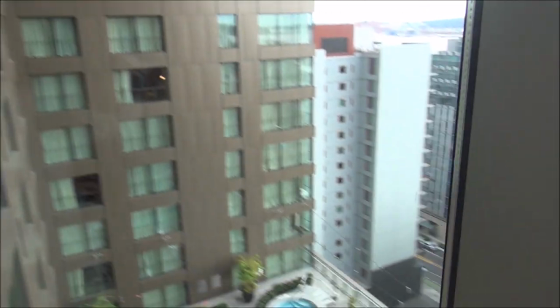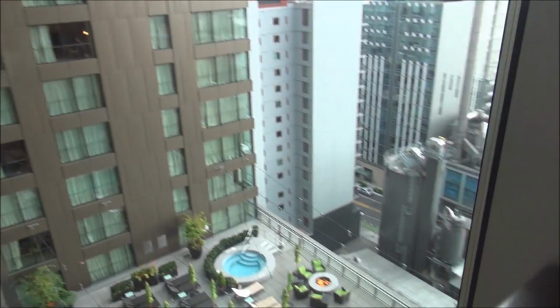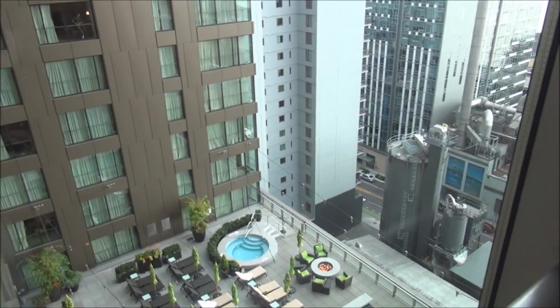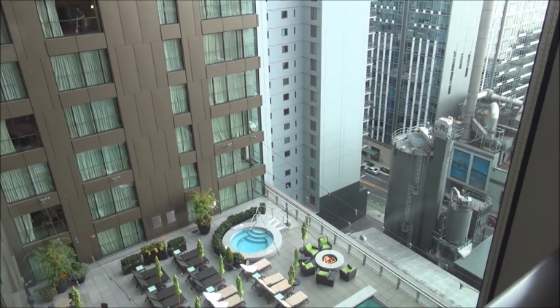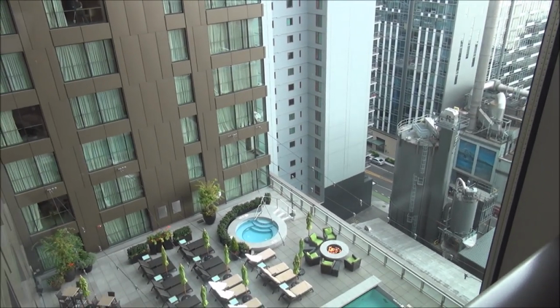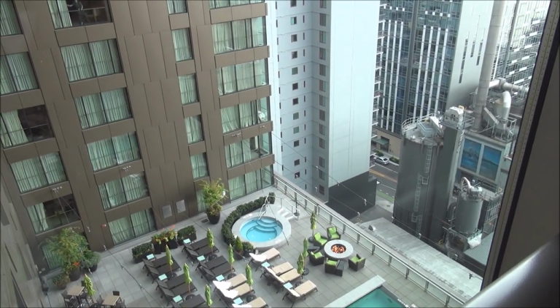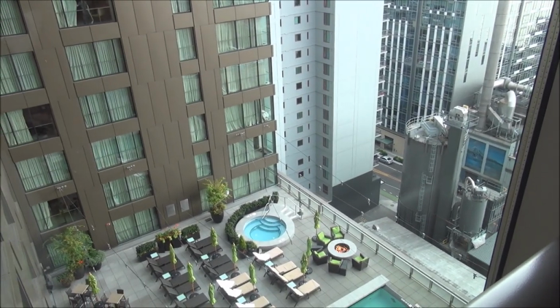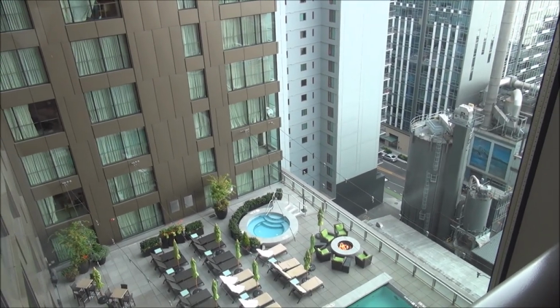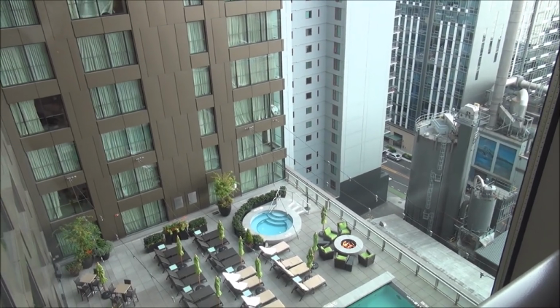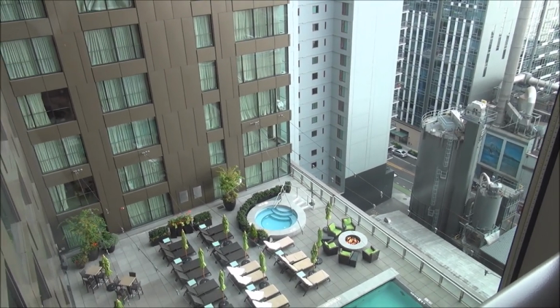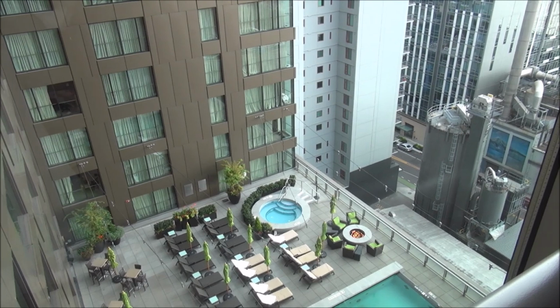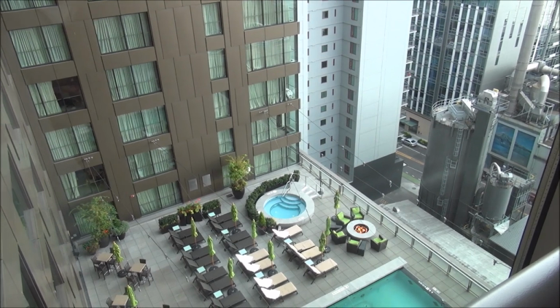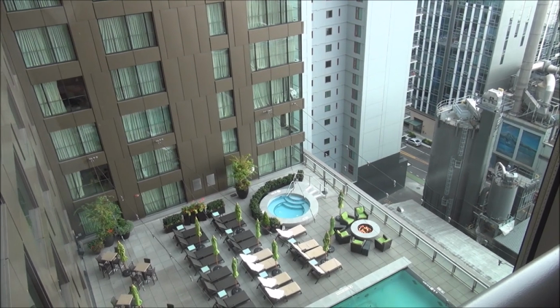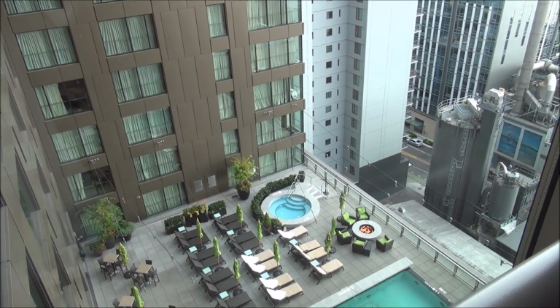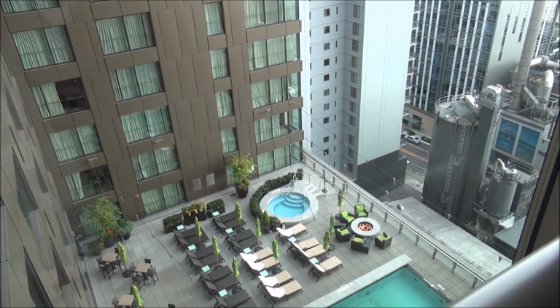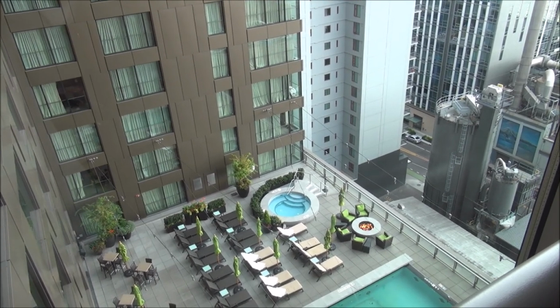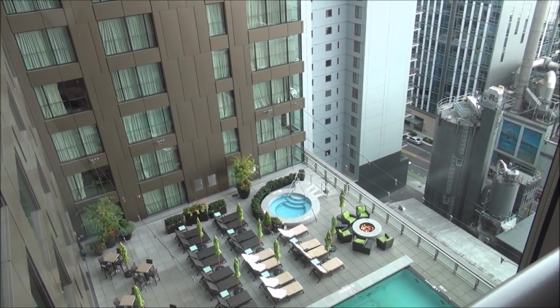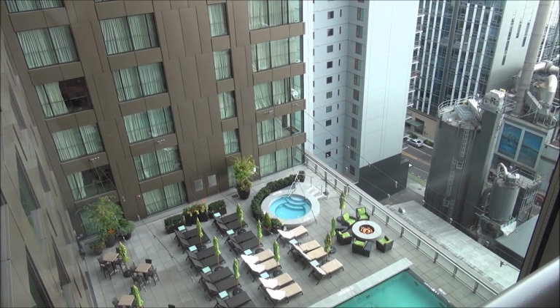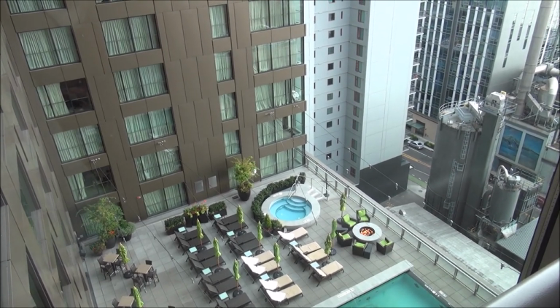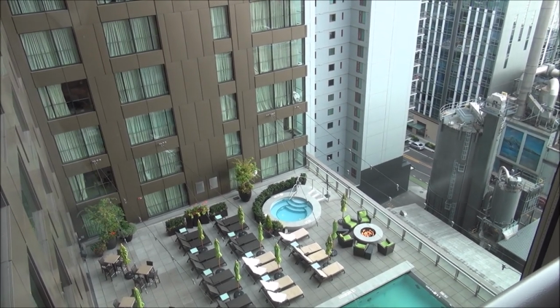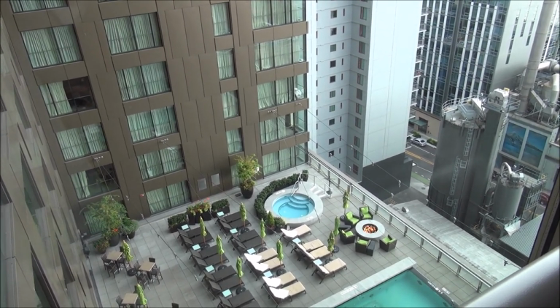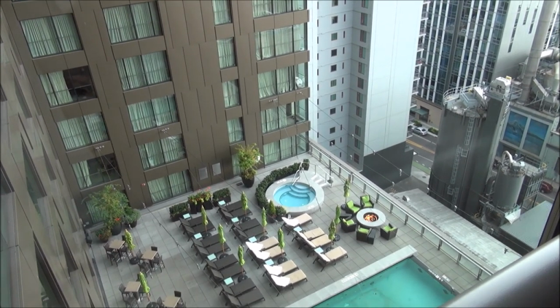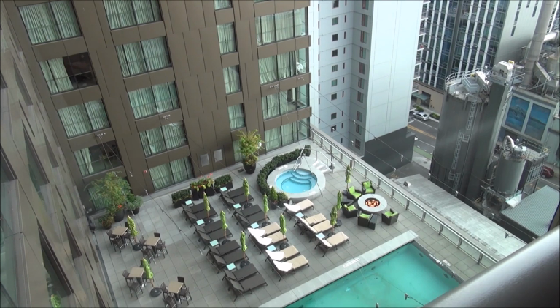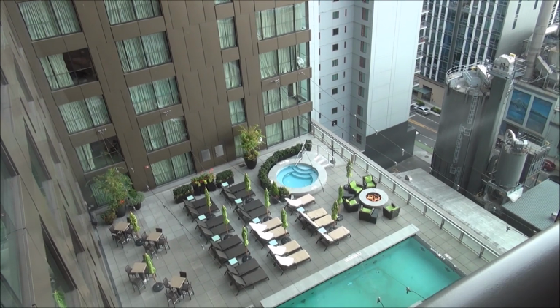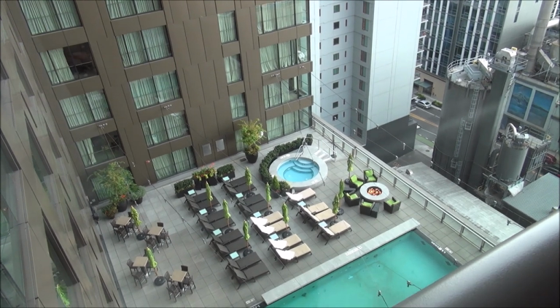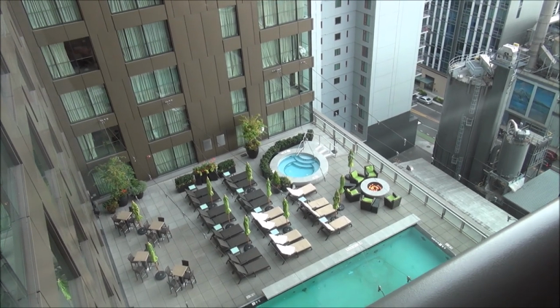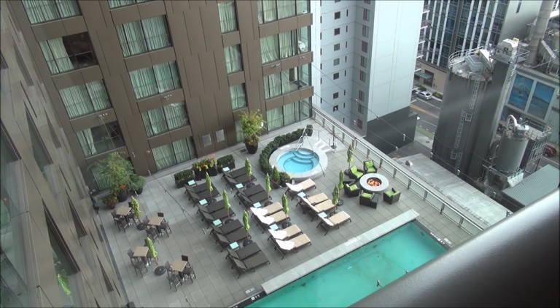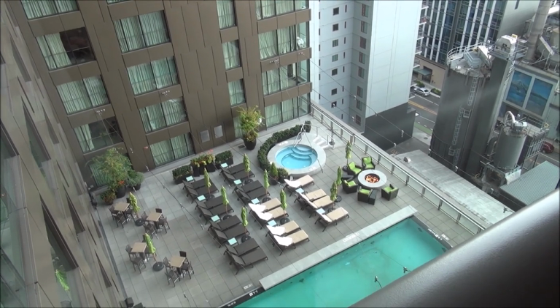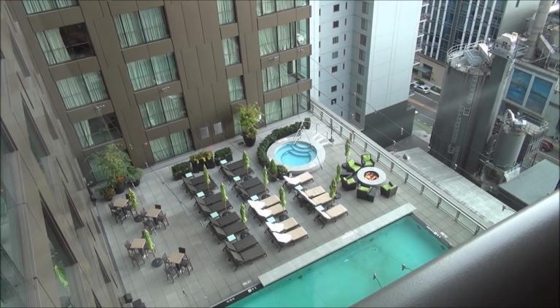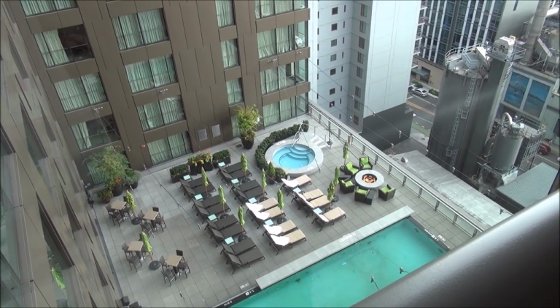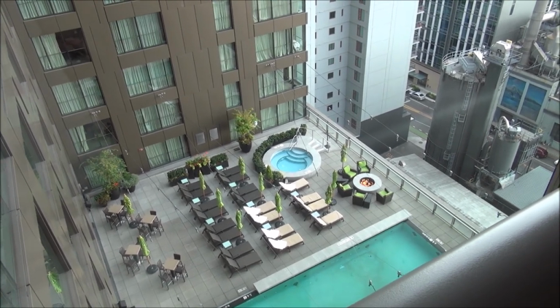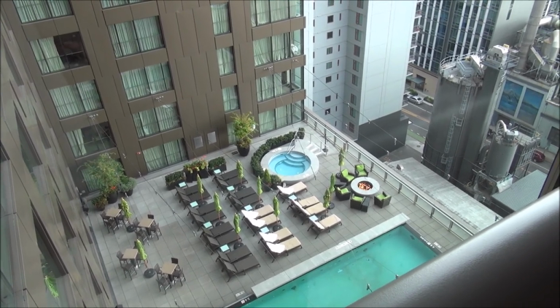I'm here with Cadillac, checking out their new XT4 — their small SUV that they've just launched. I'm excited to check that out. Actually, let me show you that right now.